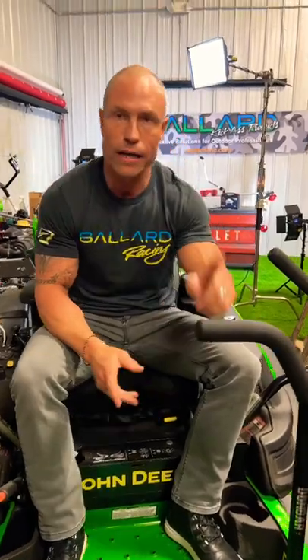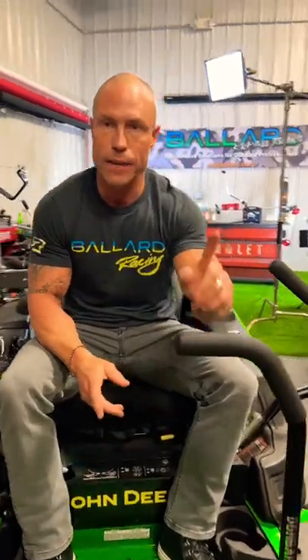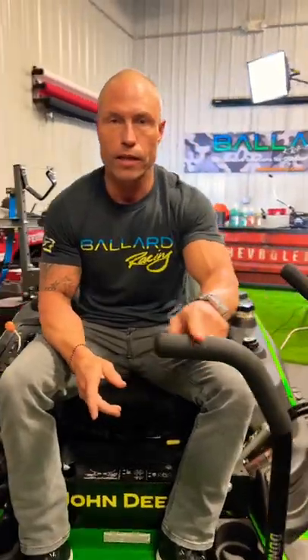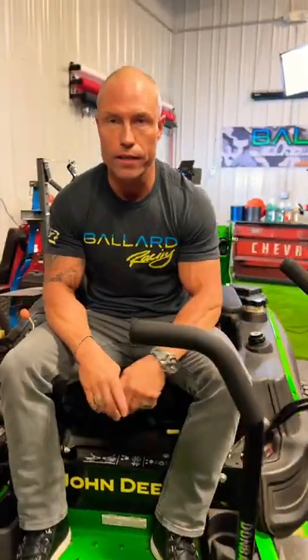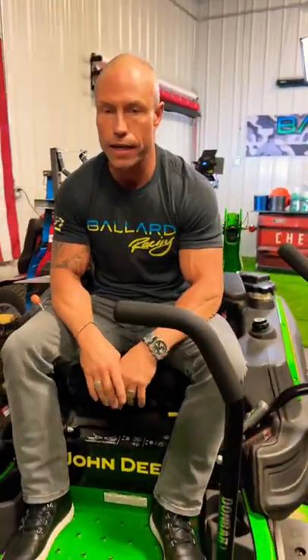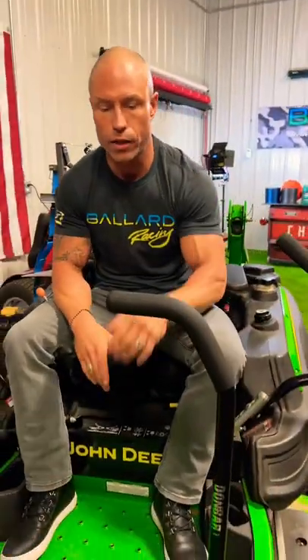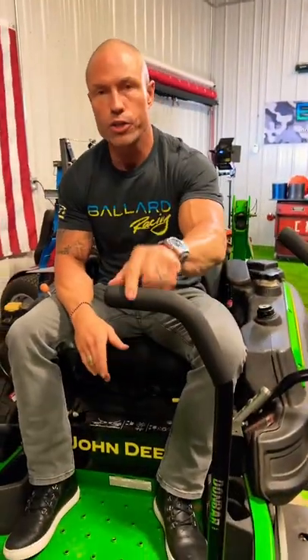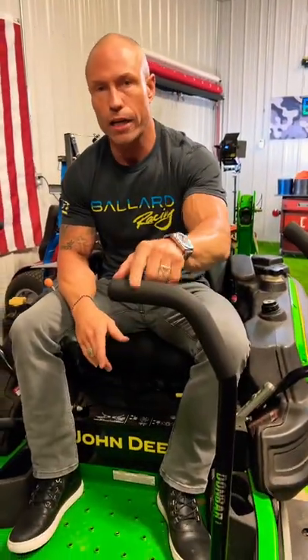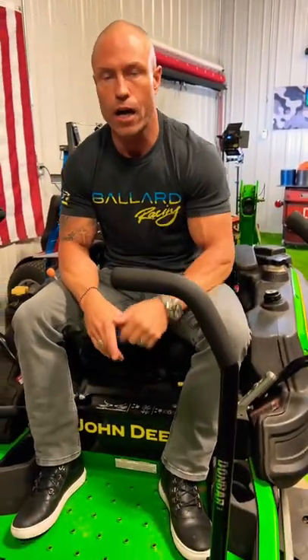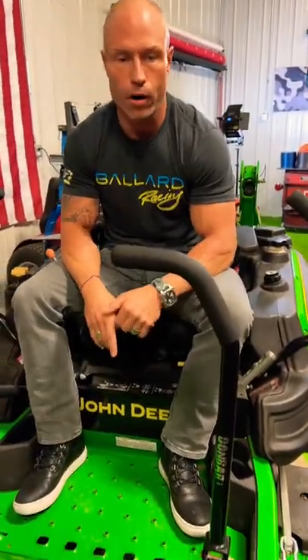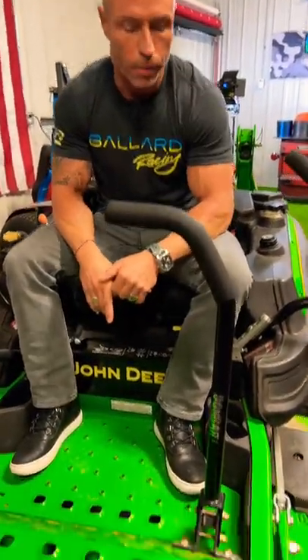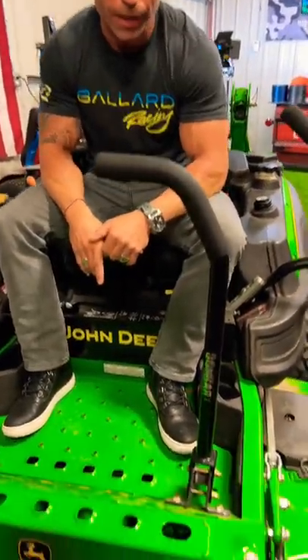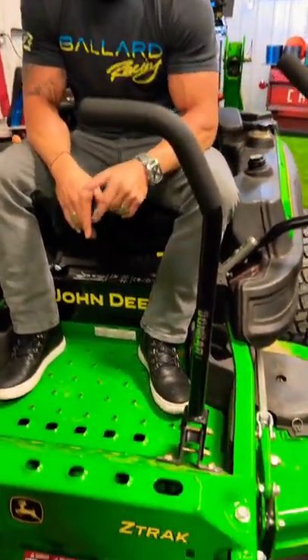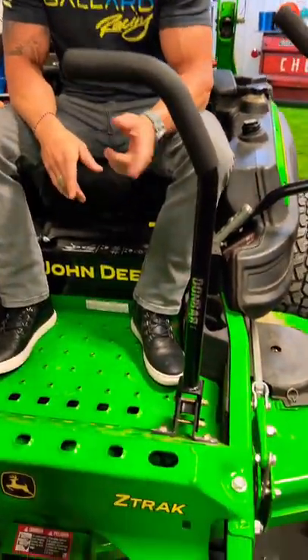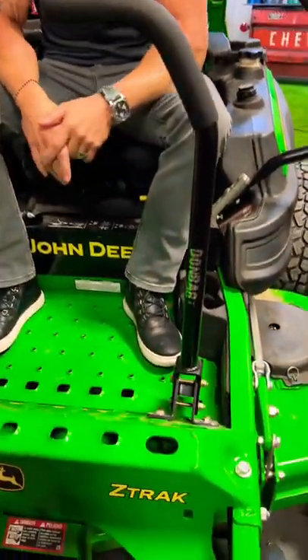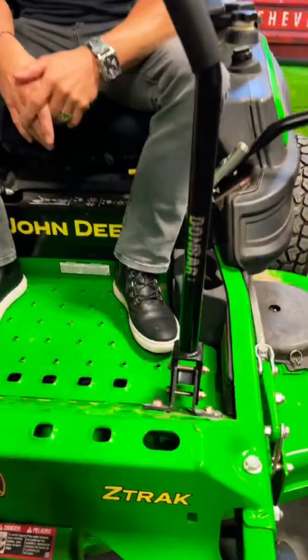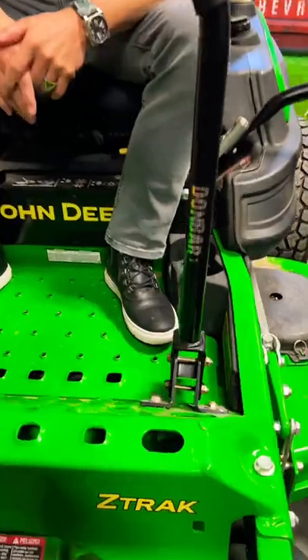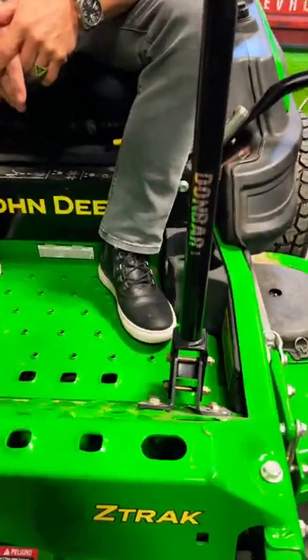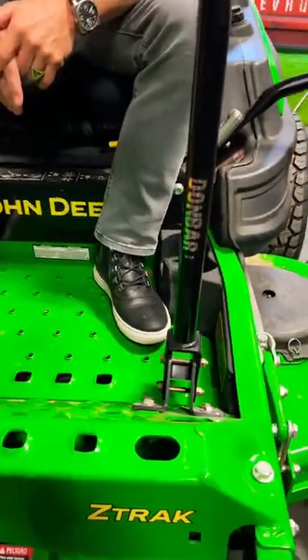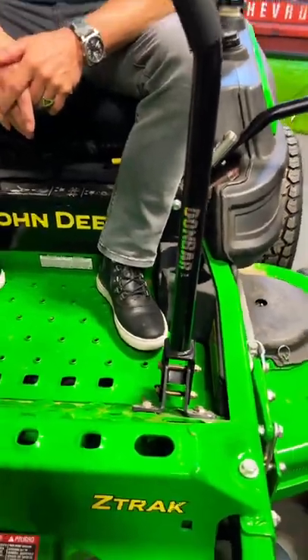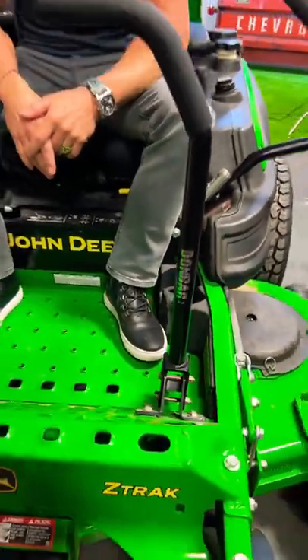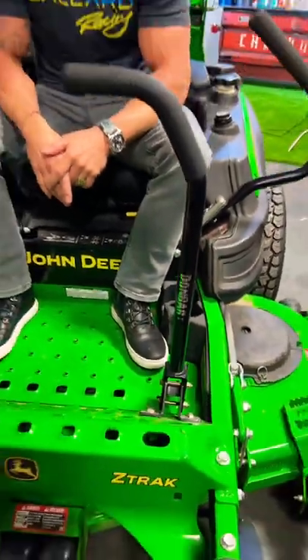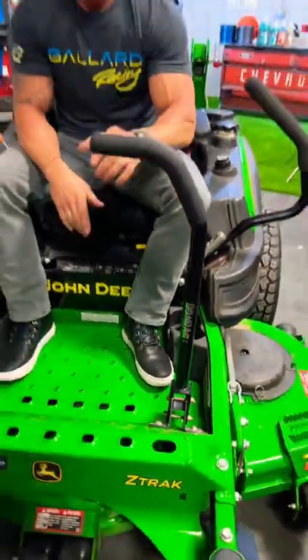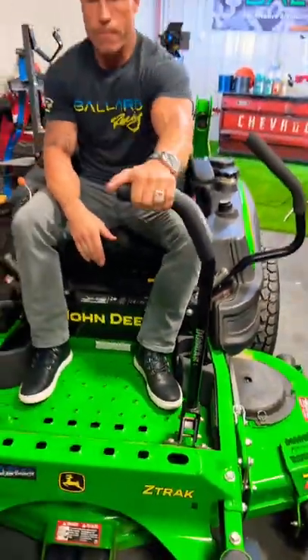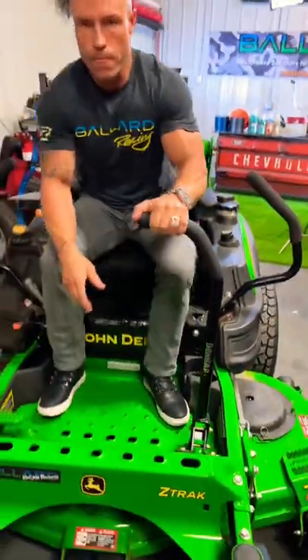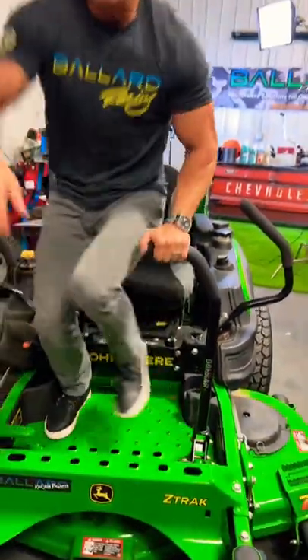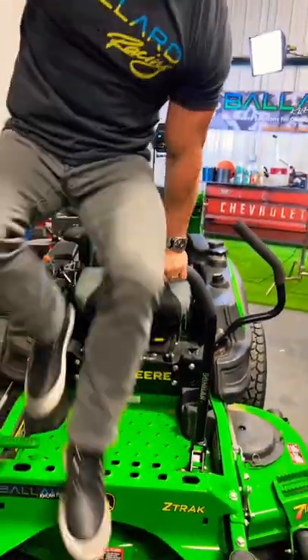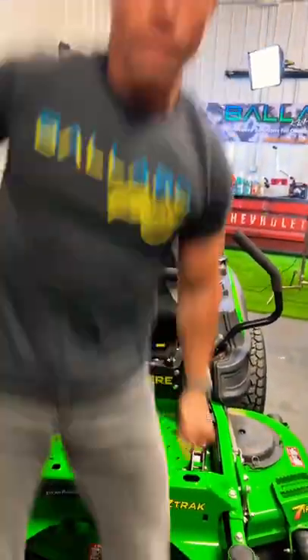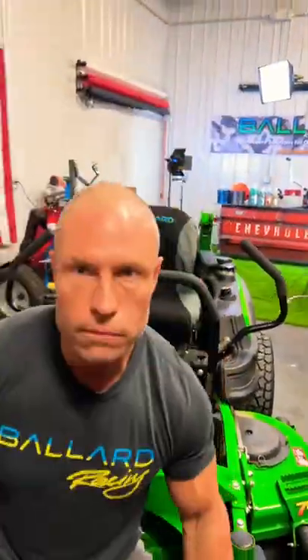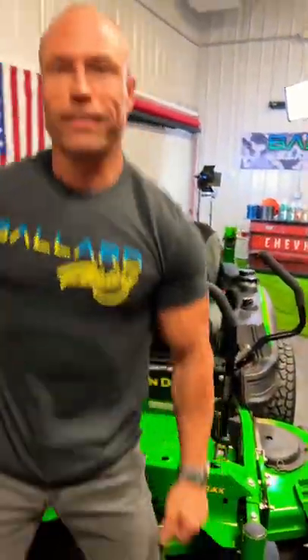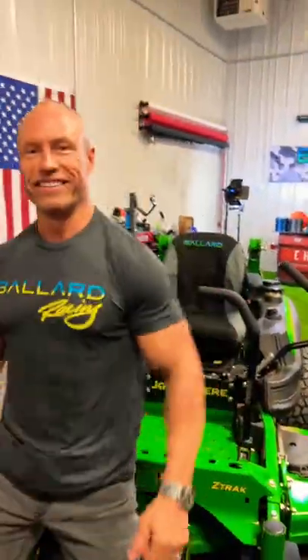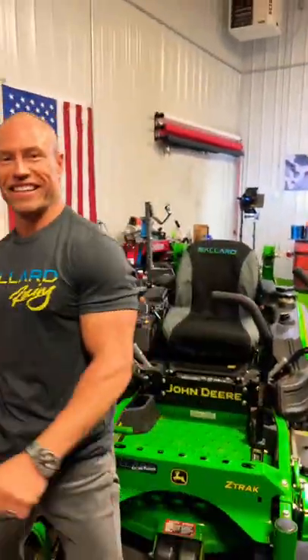Guys absolutely love these things. So check out the Don Bar on the website — I'm telling you, you're gonna dig it. Check it out at Ballard-Inc.com. Use code Brian's 10 to save 10 percent. Thanks.